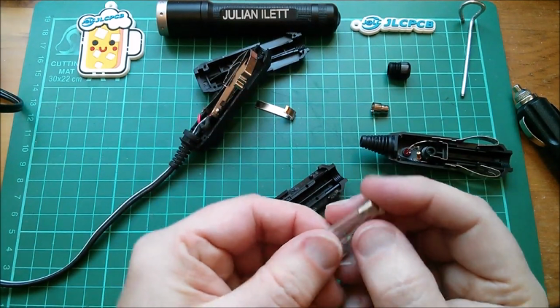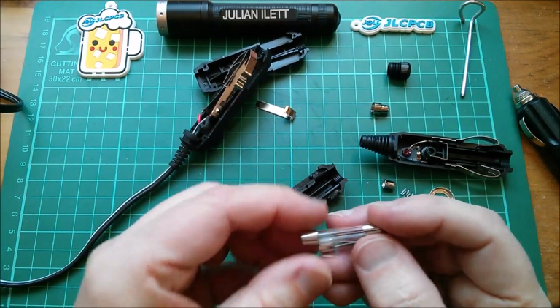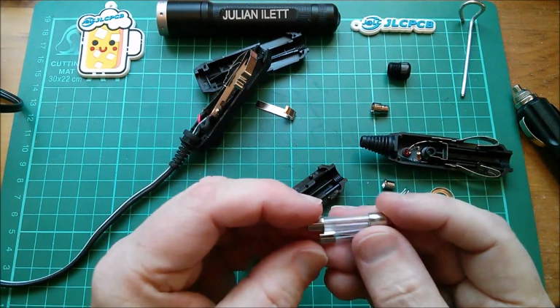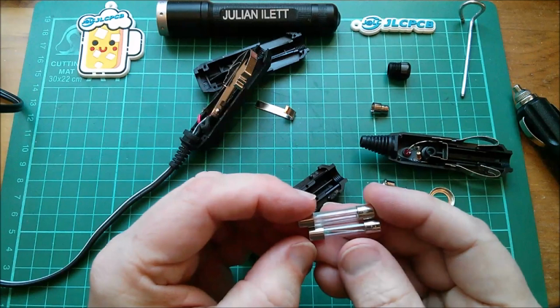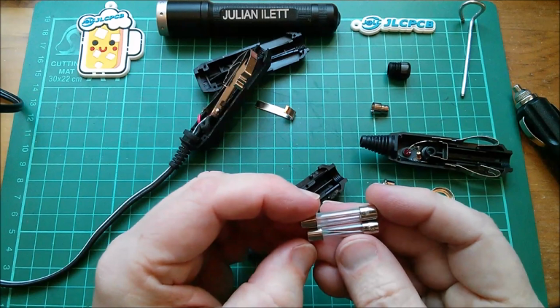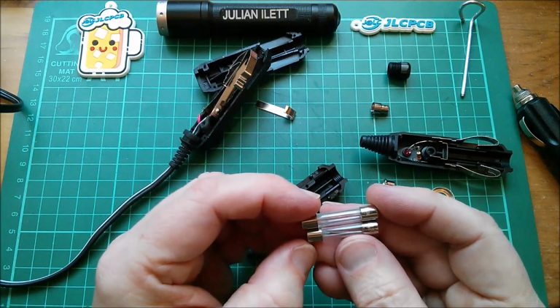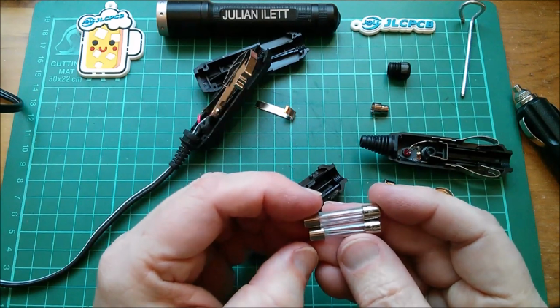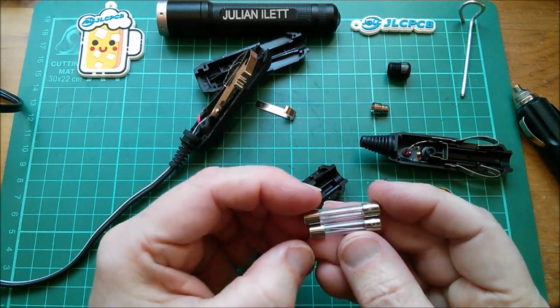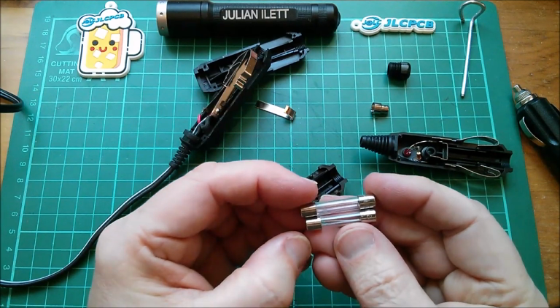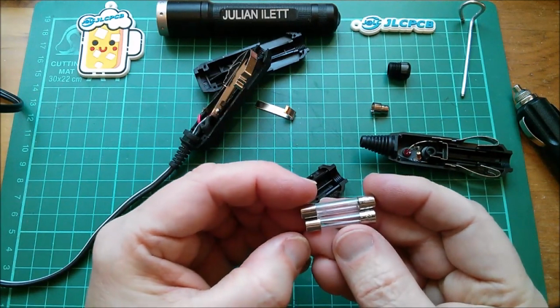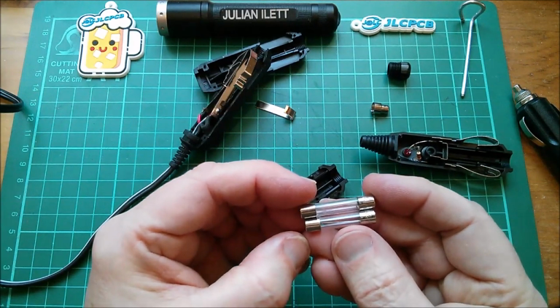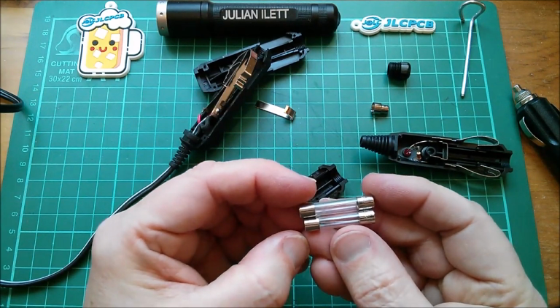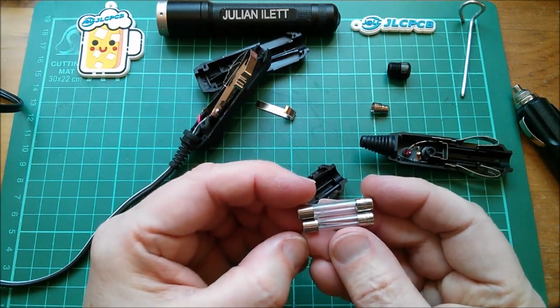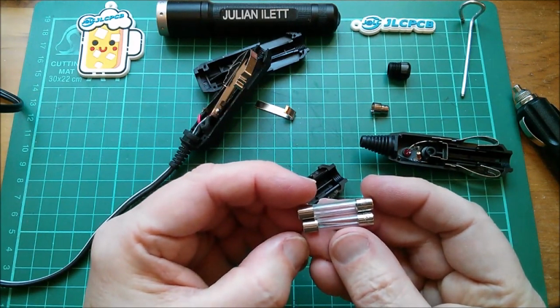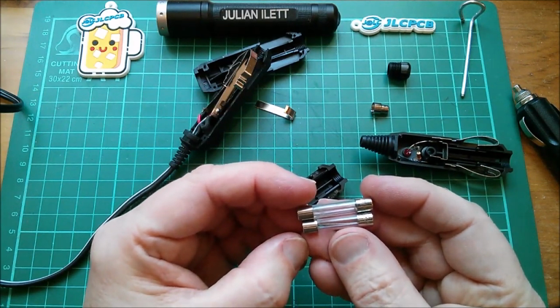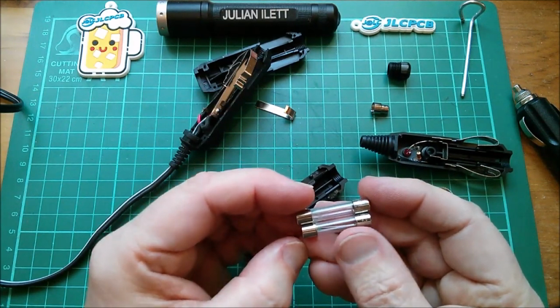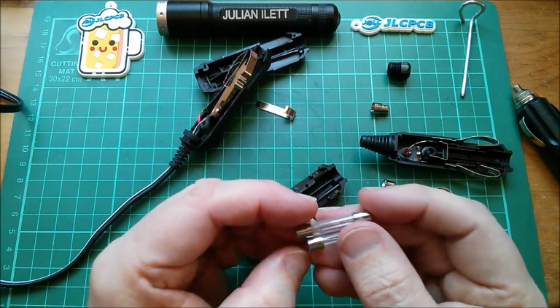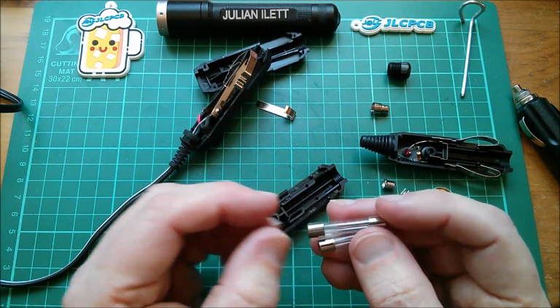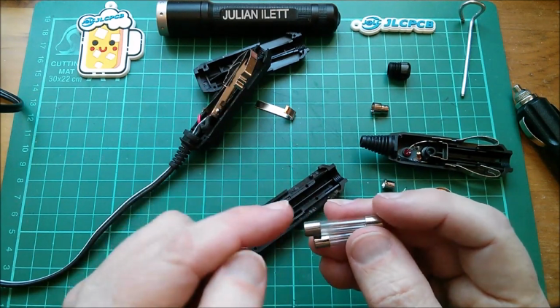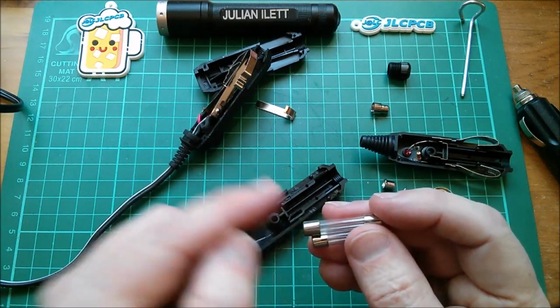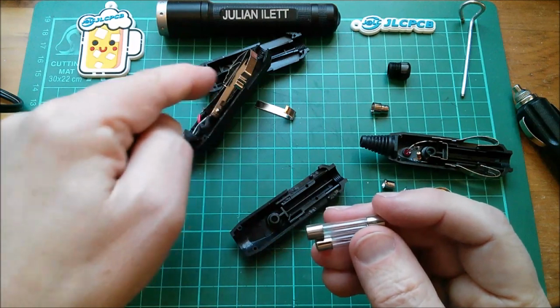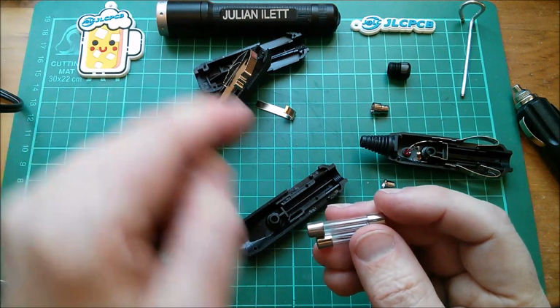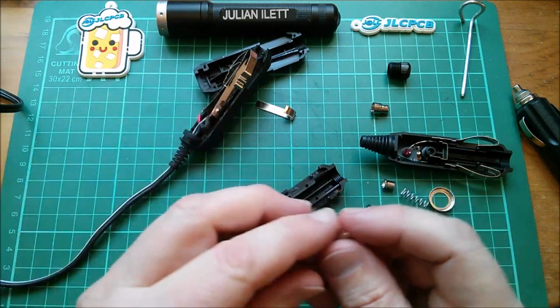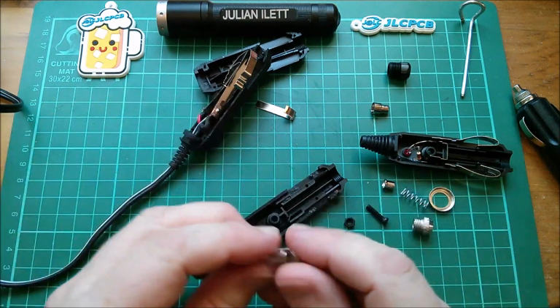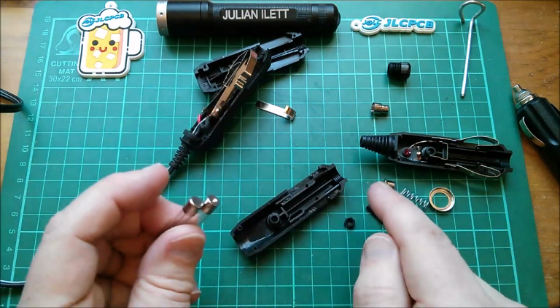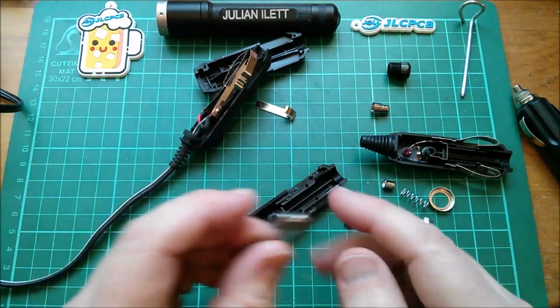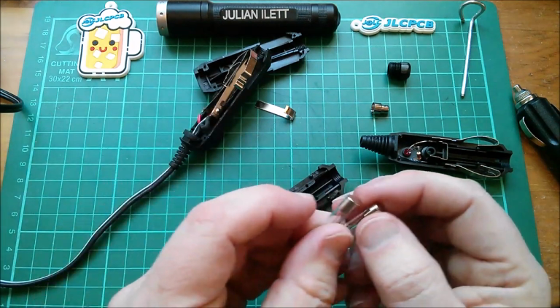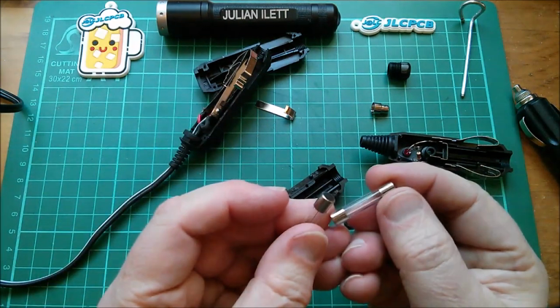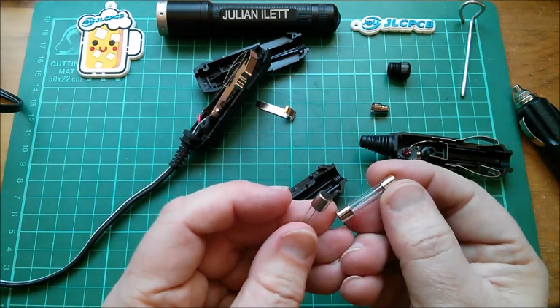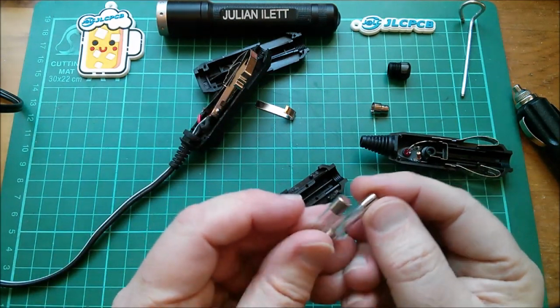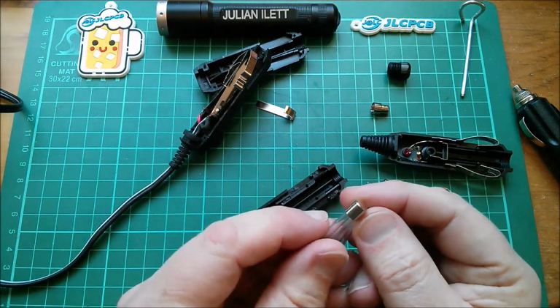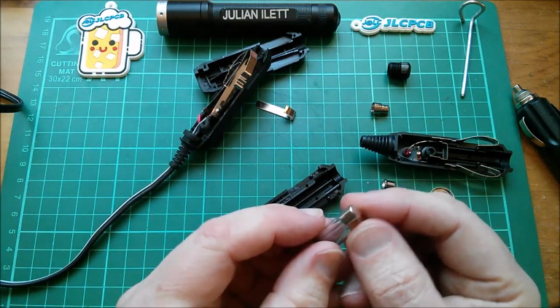The original plug had a 10 amp fuse. This one has been supplied with a 5 amp fuse — and those are different lengths. That's rather telling.